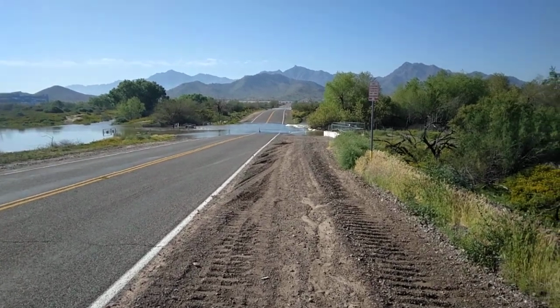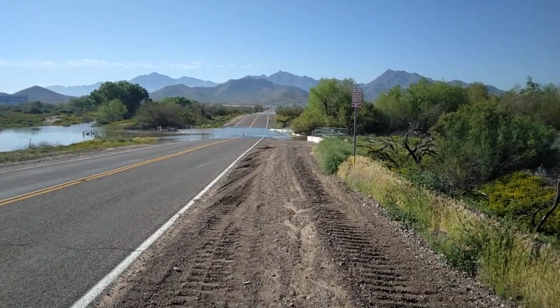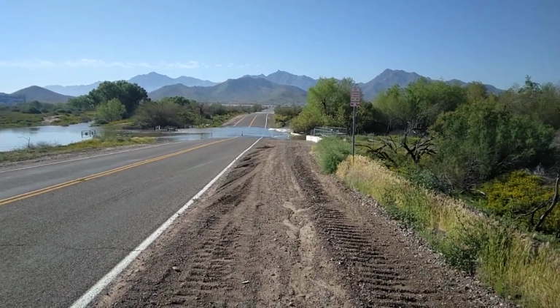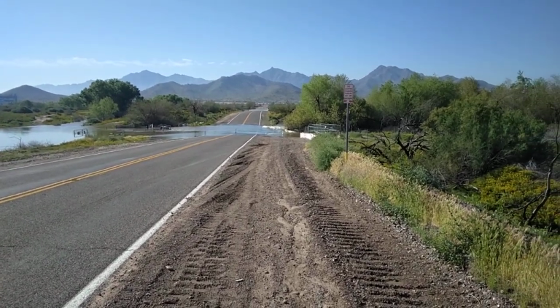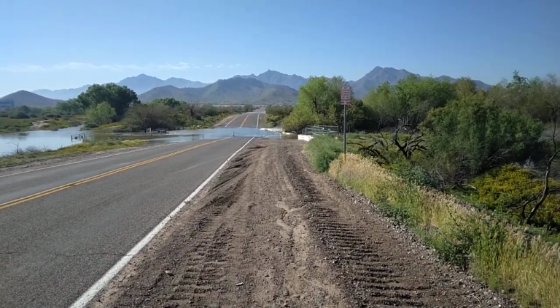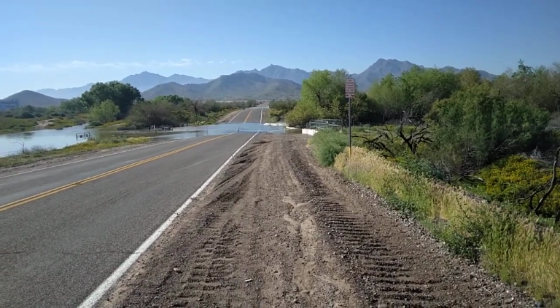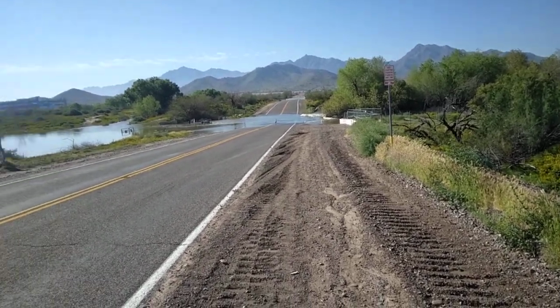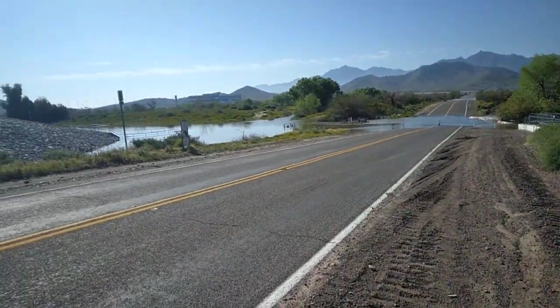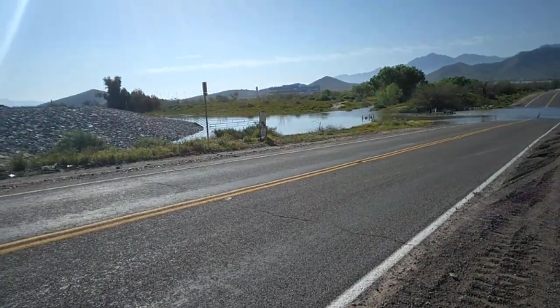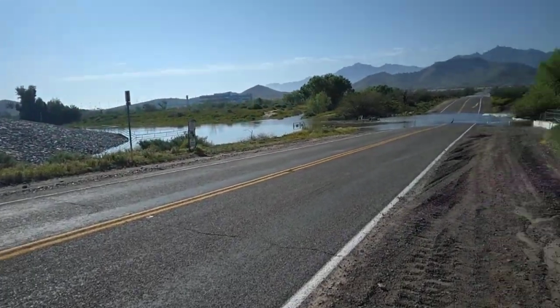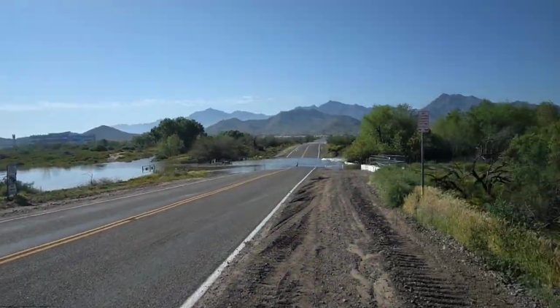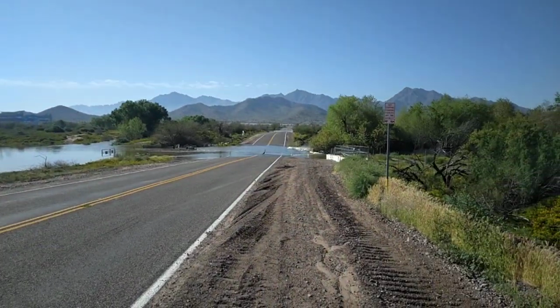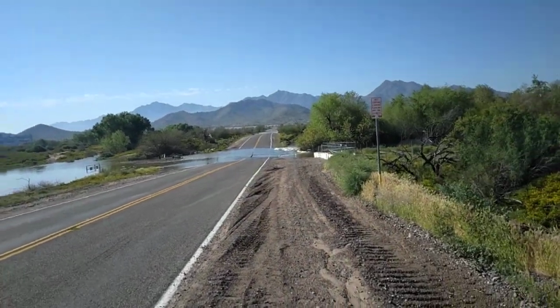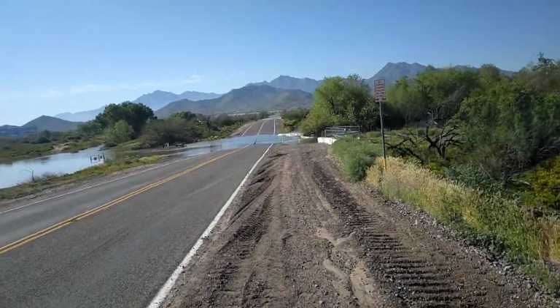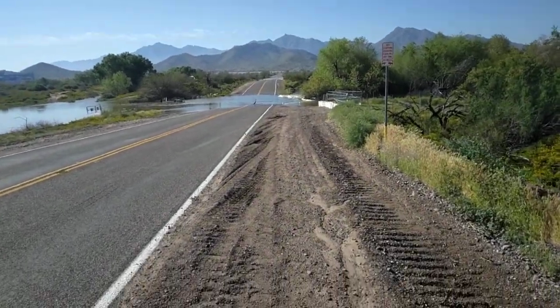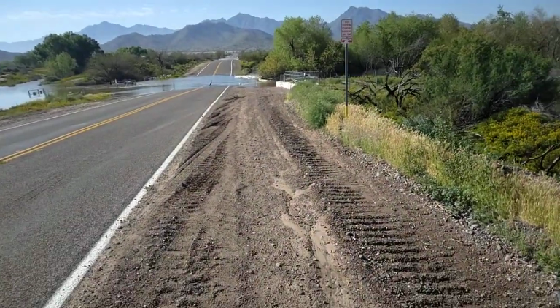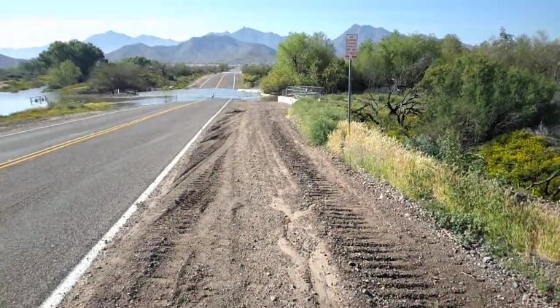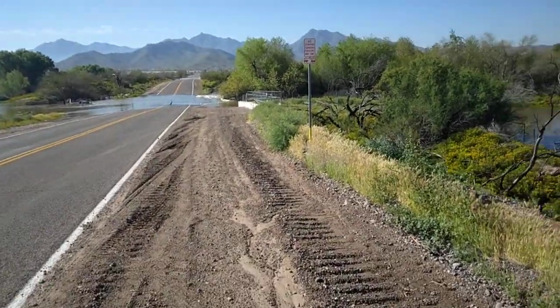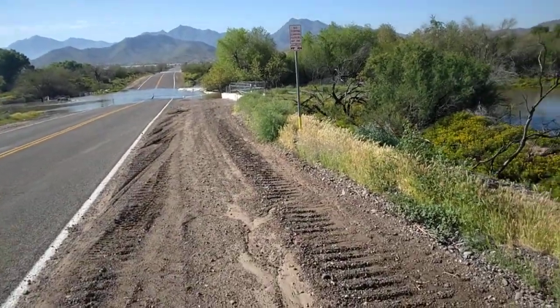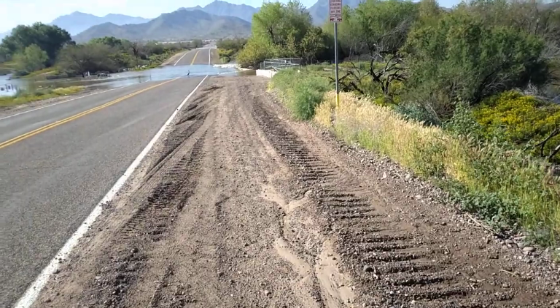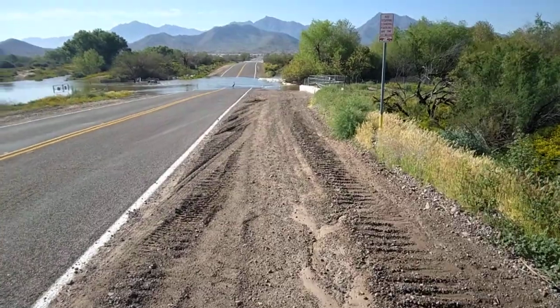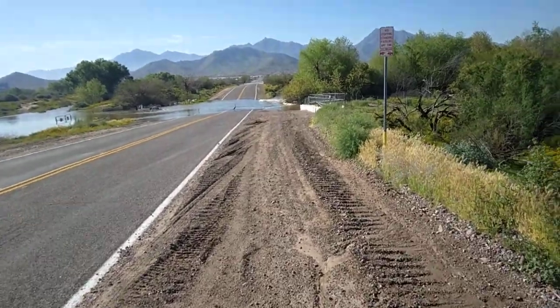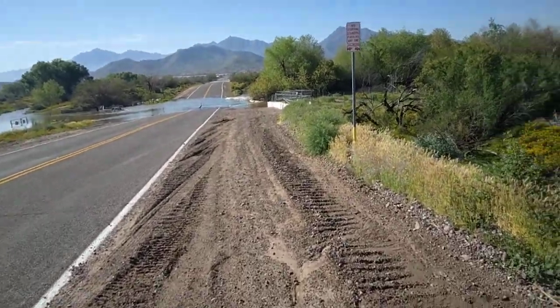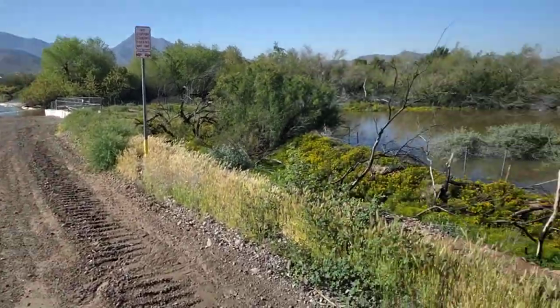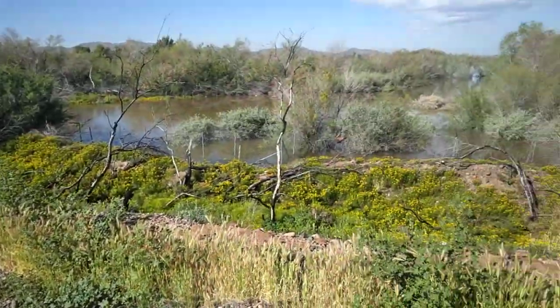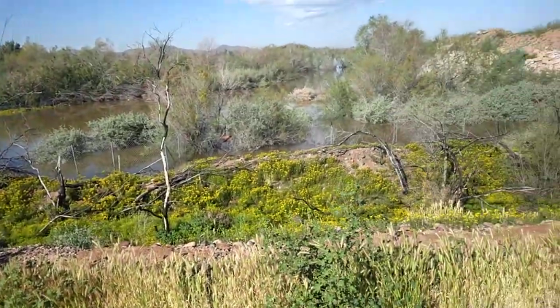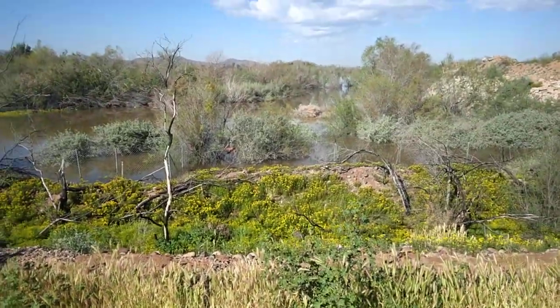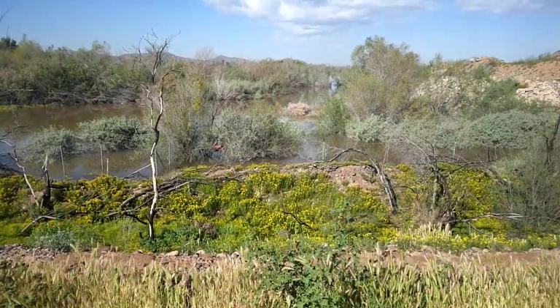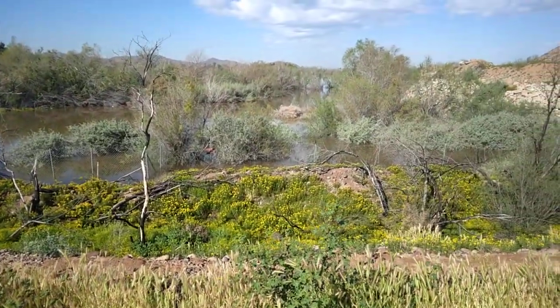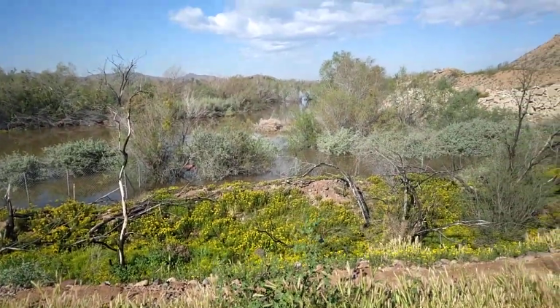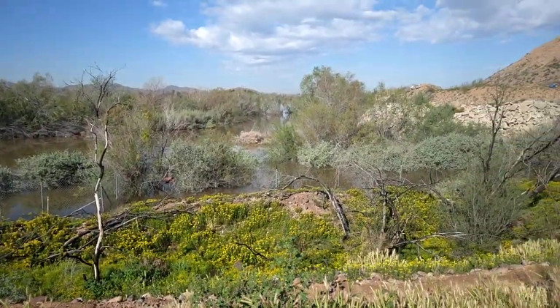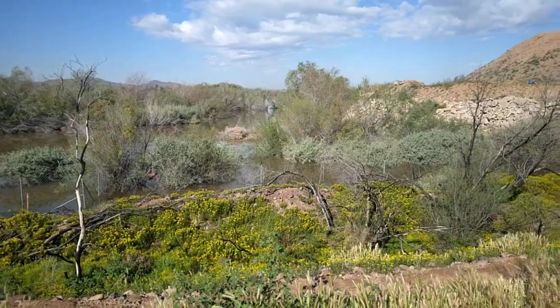Yeah, I think you can see that there. That's the Gila River. I'm going to walk a little. See, that's actually two parts of it there, kind of split between. I'm not going to try to swim across there because it's pretty good flow. So that's where it goes further west there.